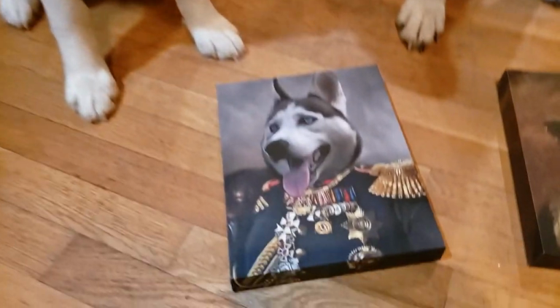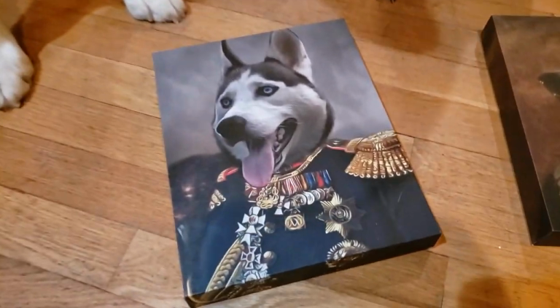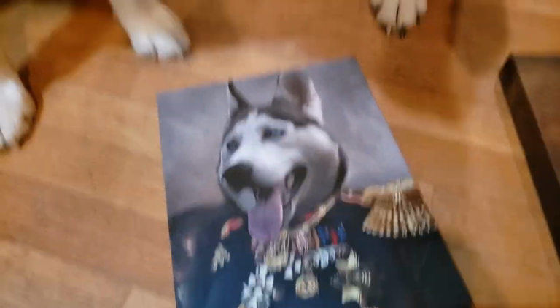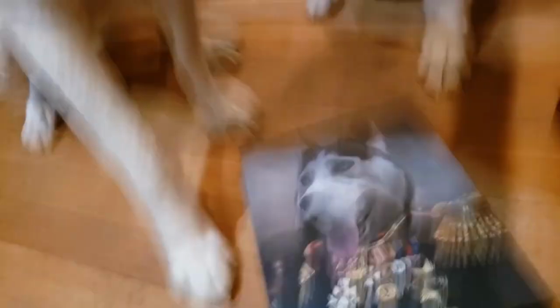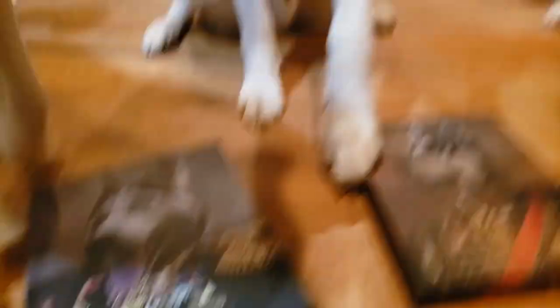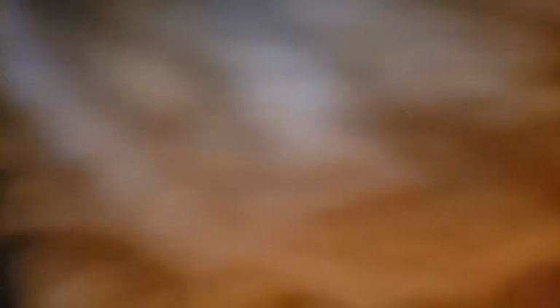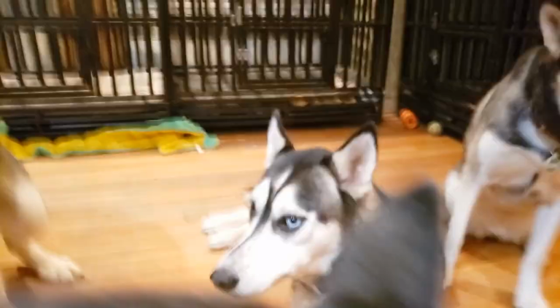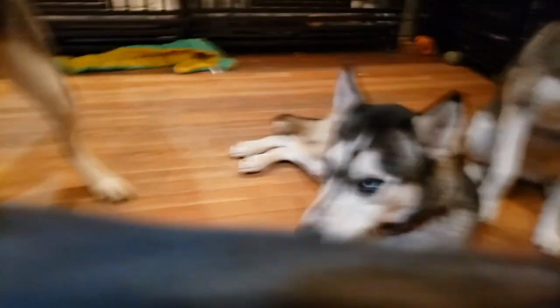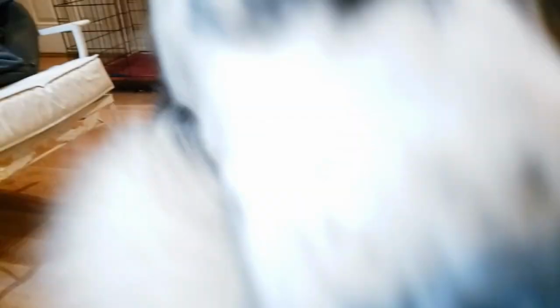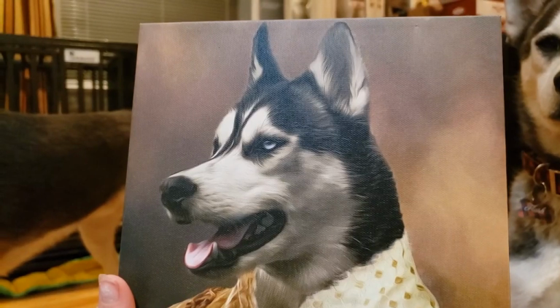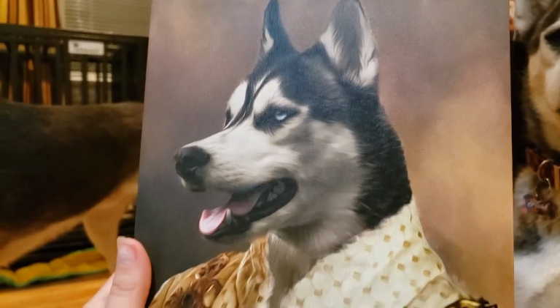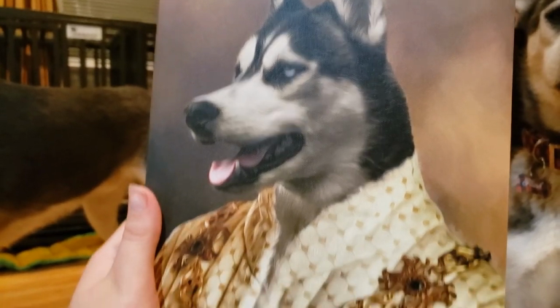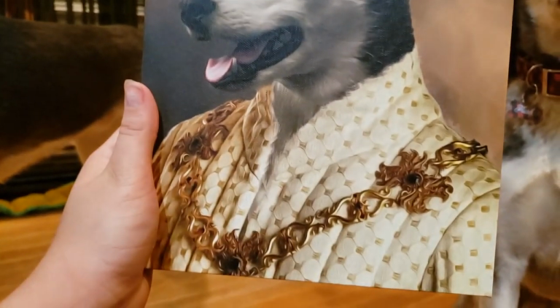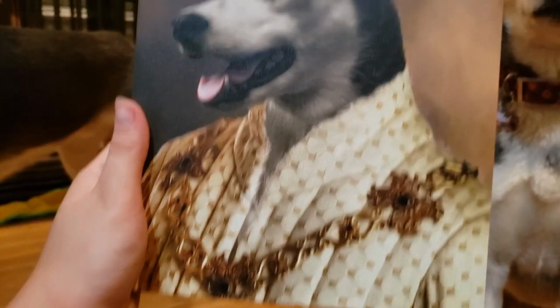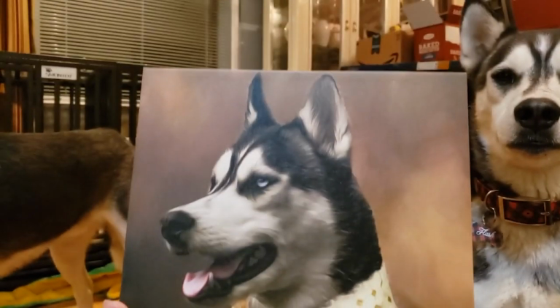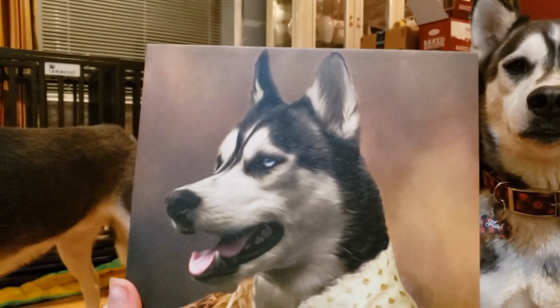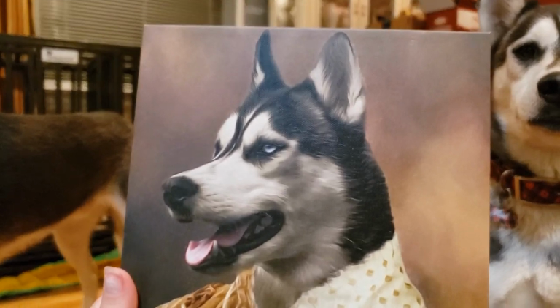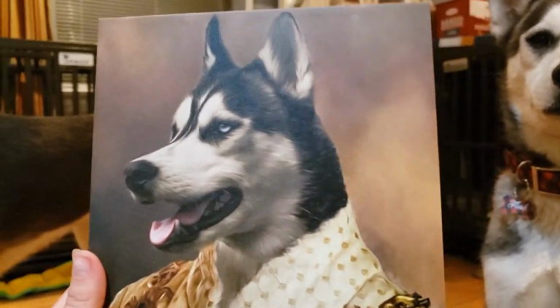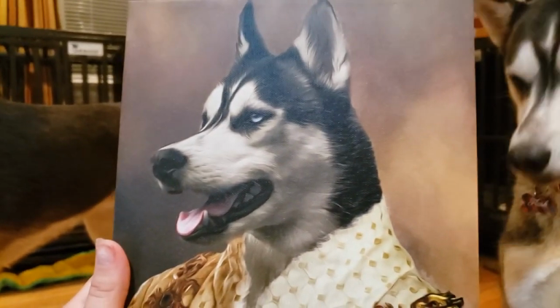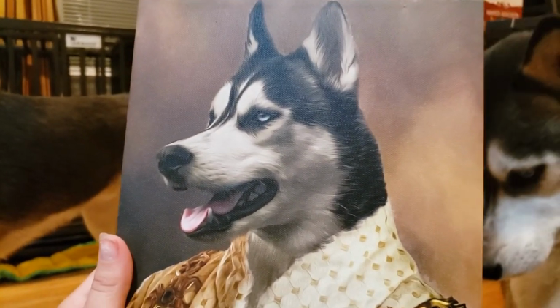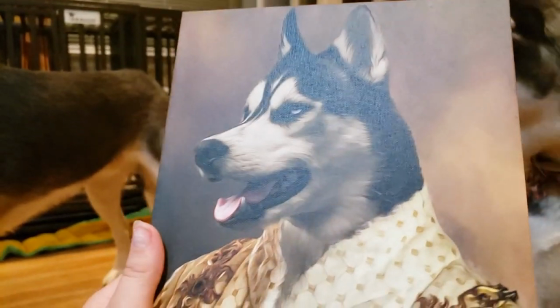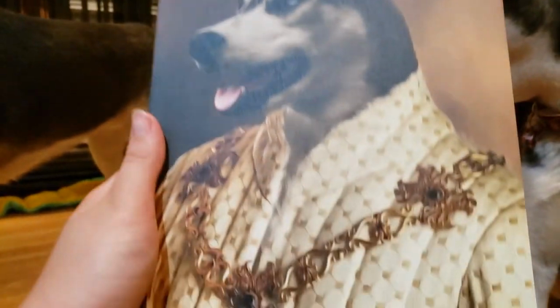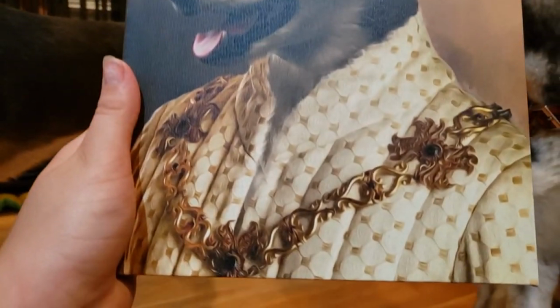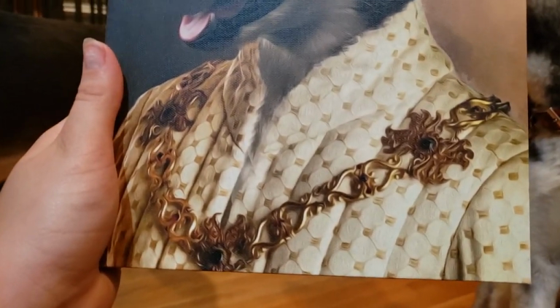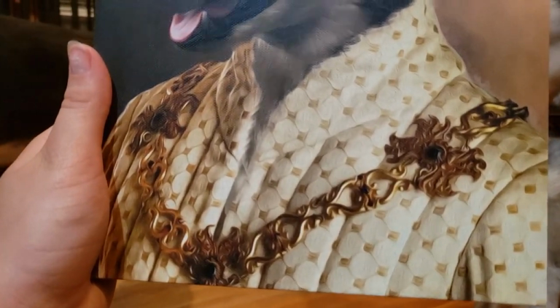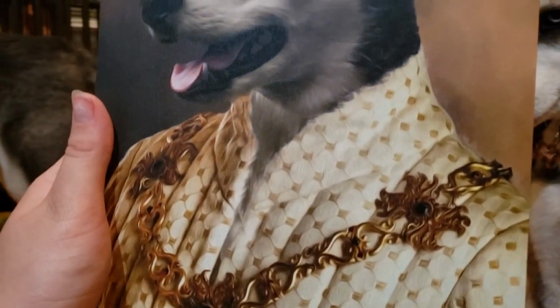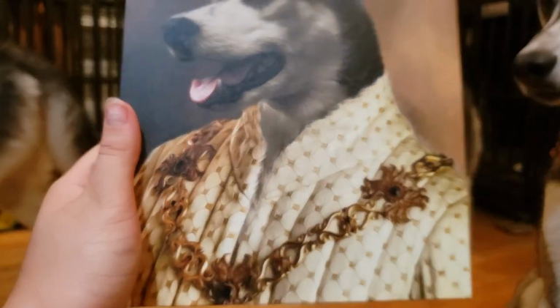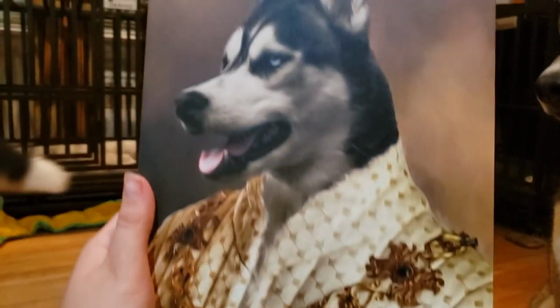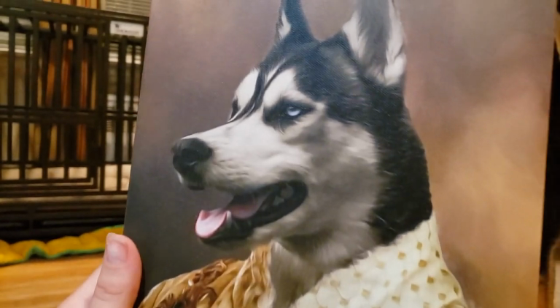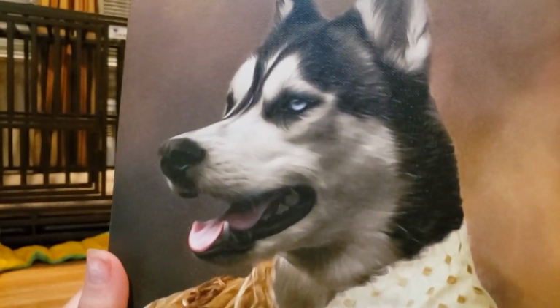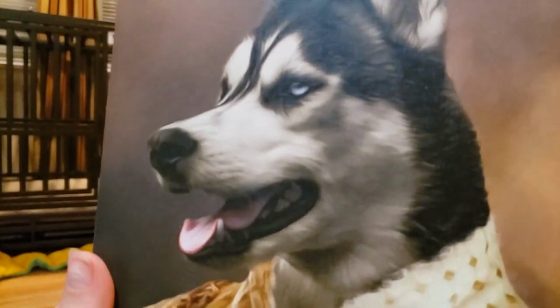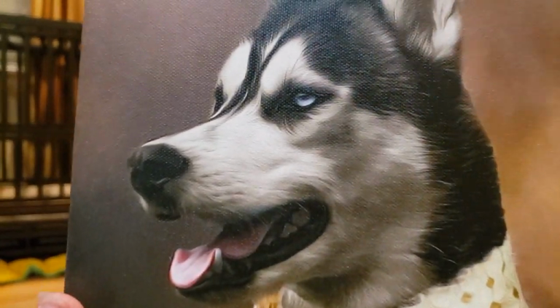But look how adorable they are. Yeah, you guys! How cute are these? So they custom painted based off the picture that you send in, and then put it on these really regal bodies. And it's just so adorable.